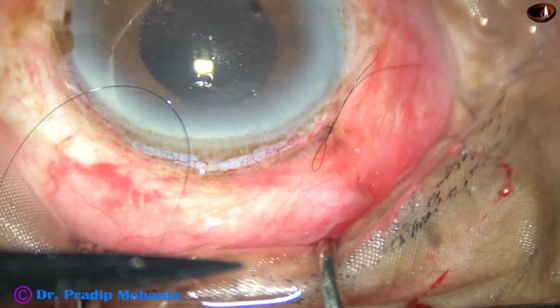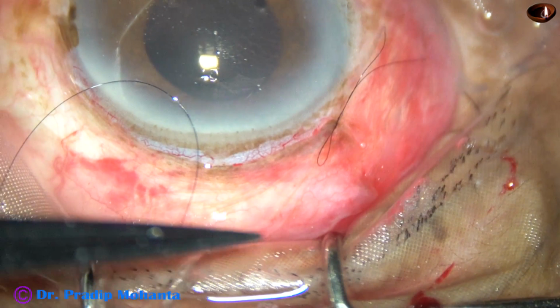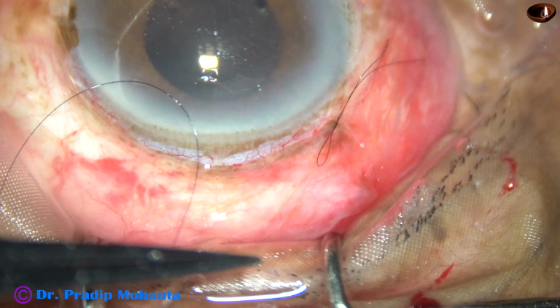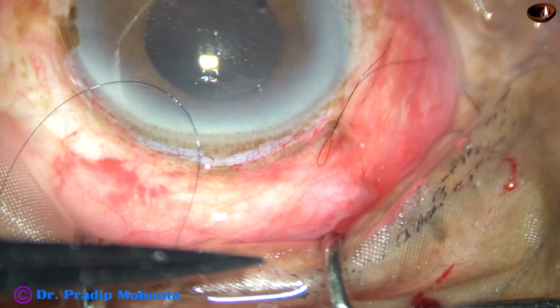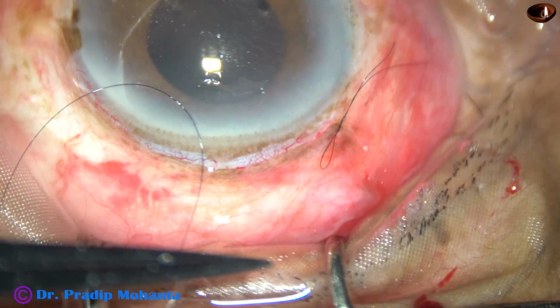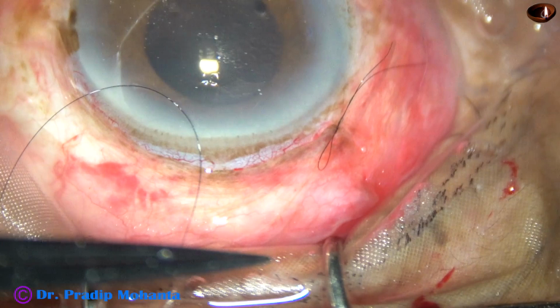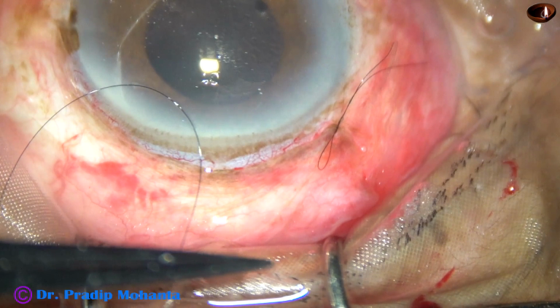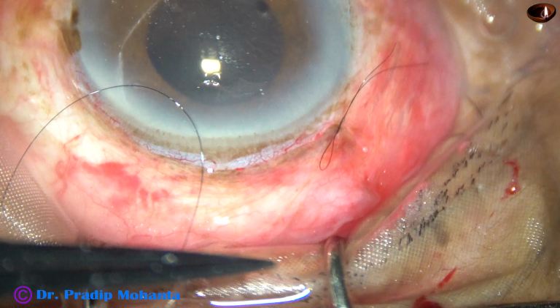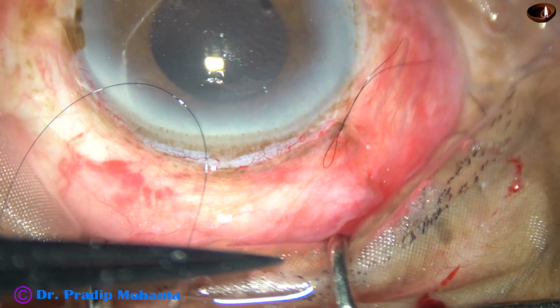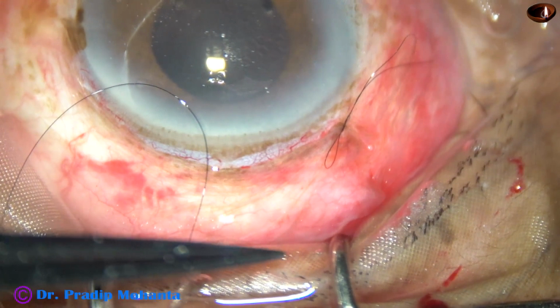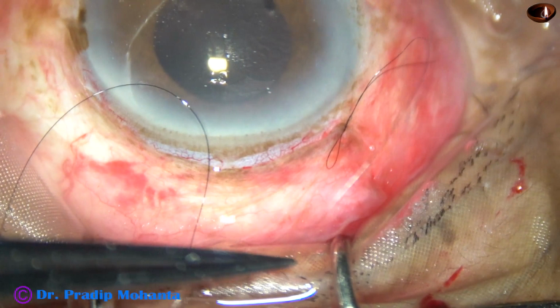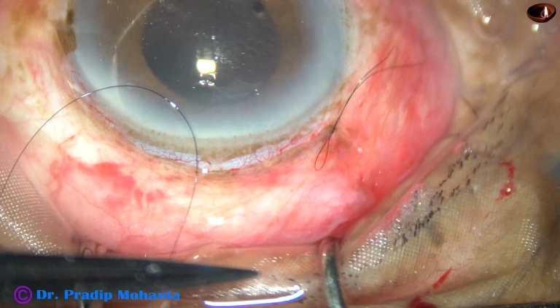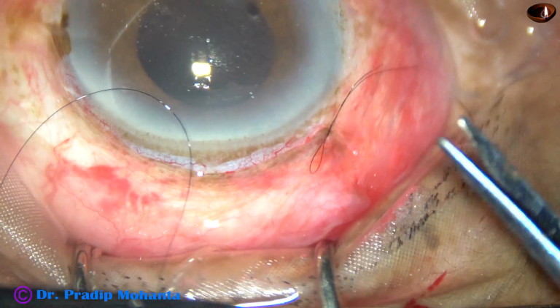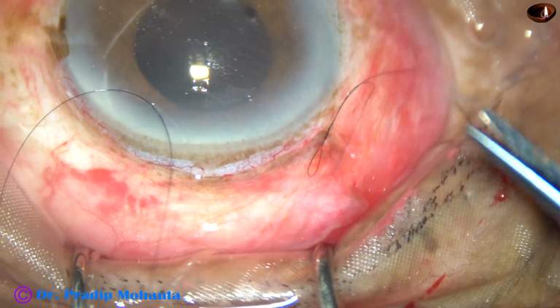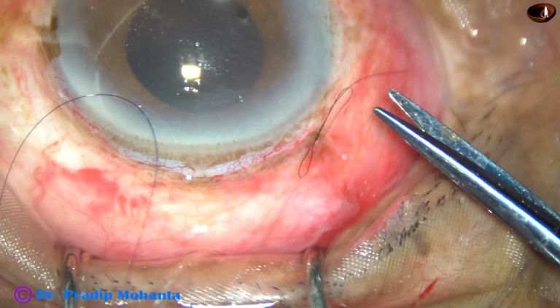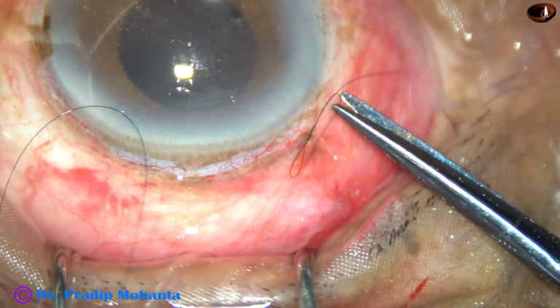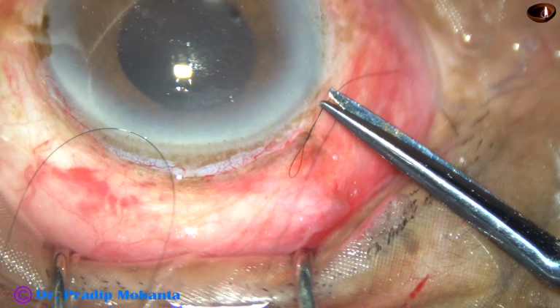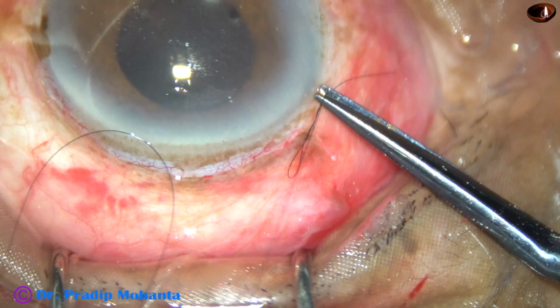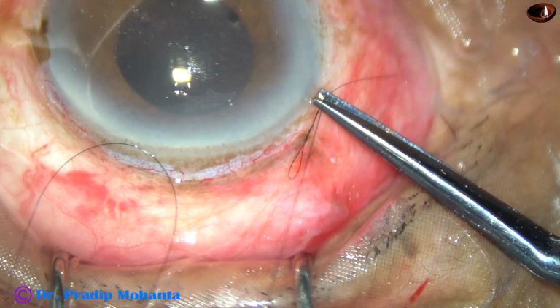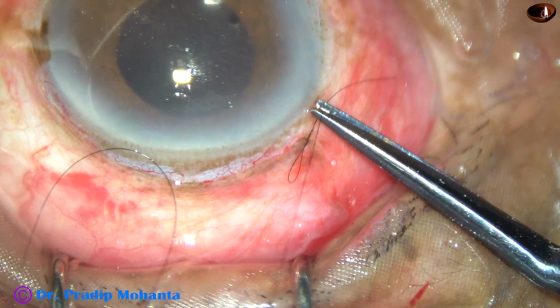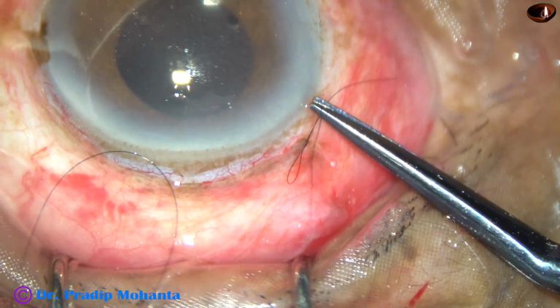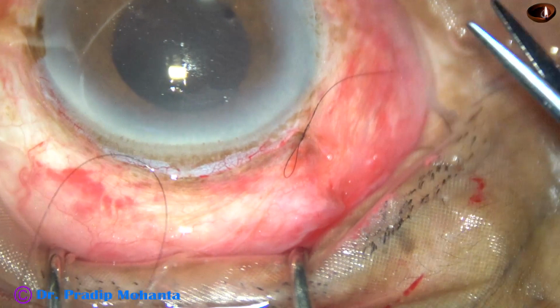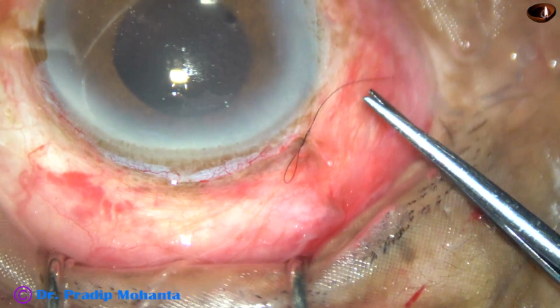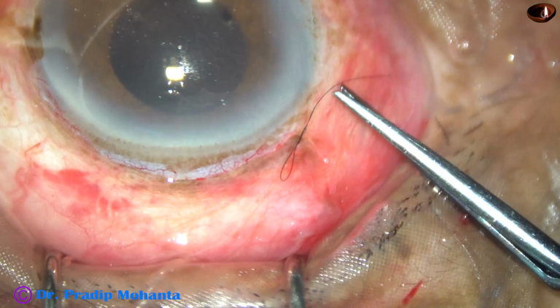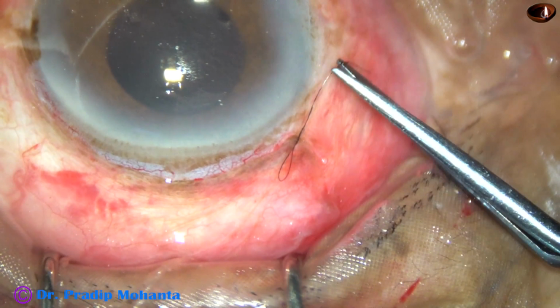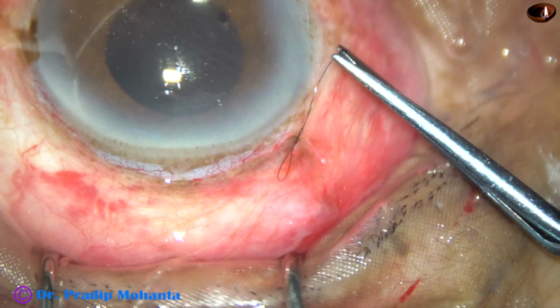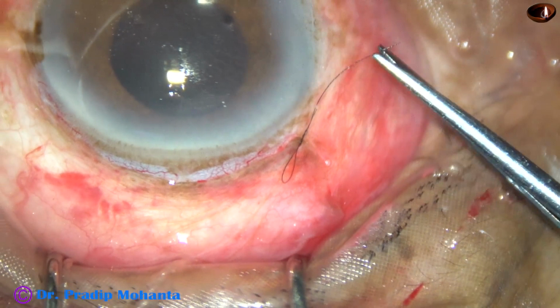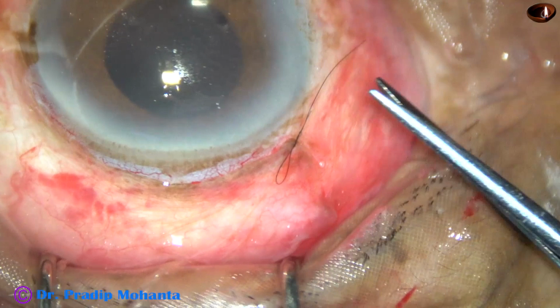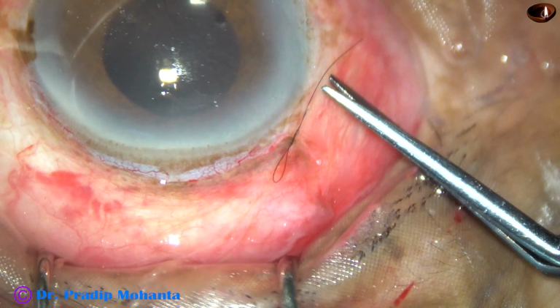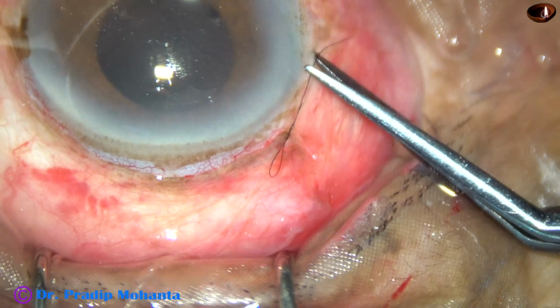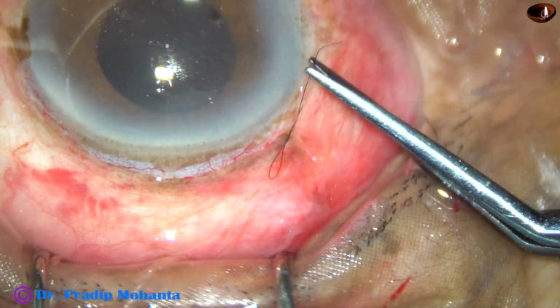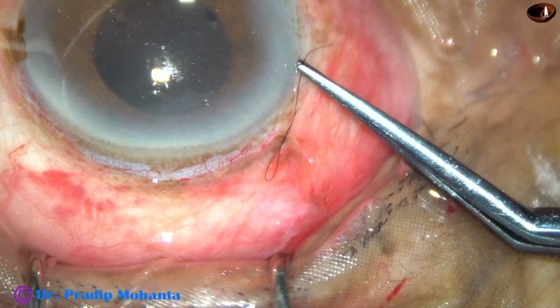Cut the long thread with the needle close to the knot. Keep the other thread longer — cut it close to the knot on one end, and trim the other but keep it longer.